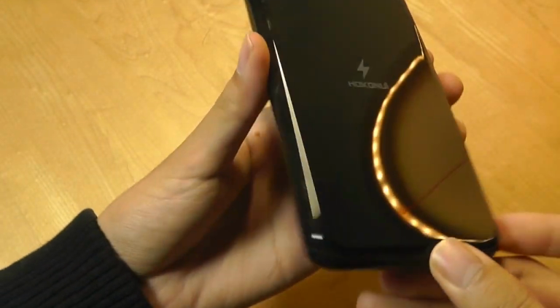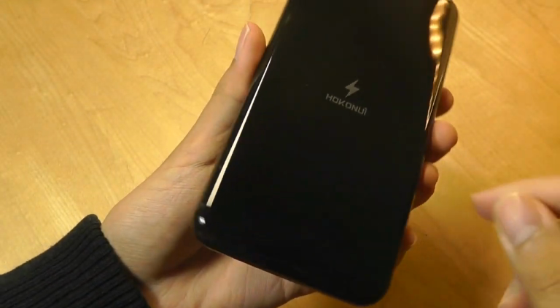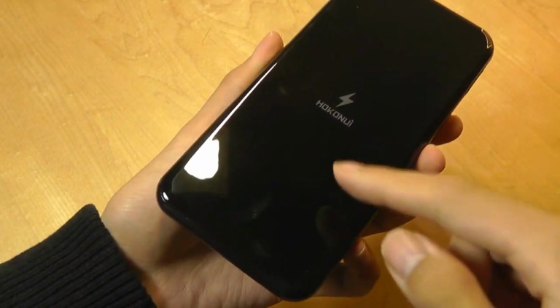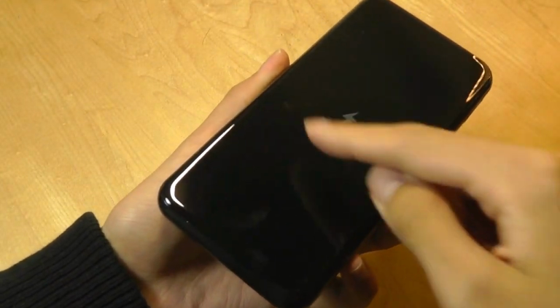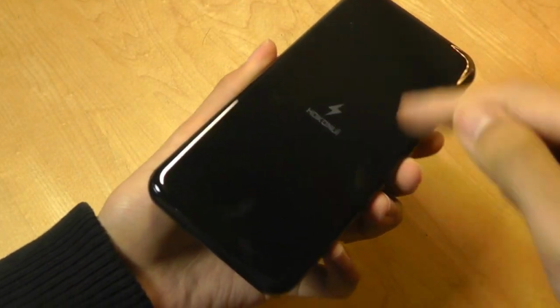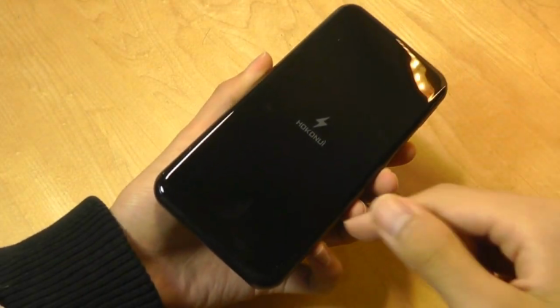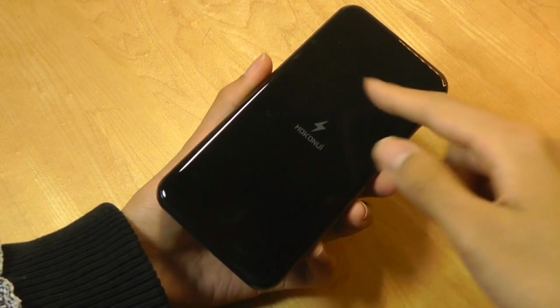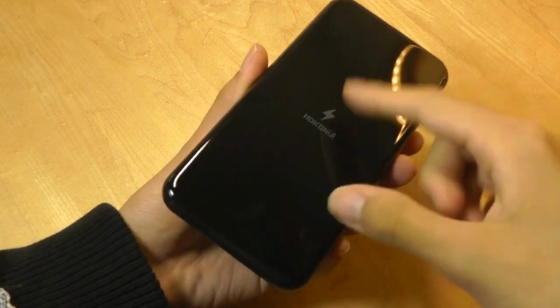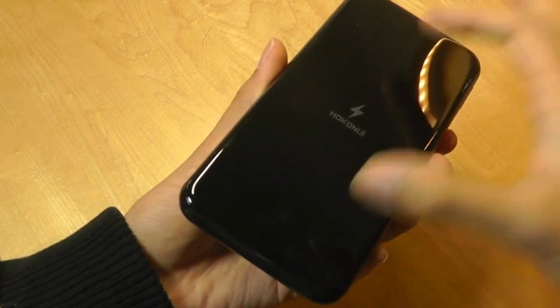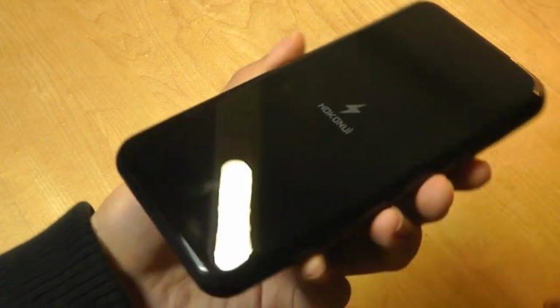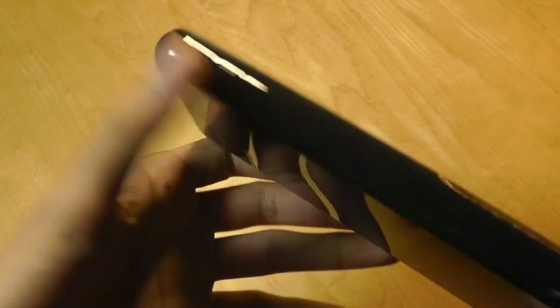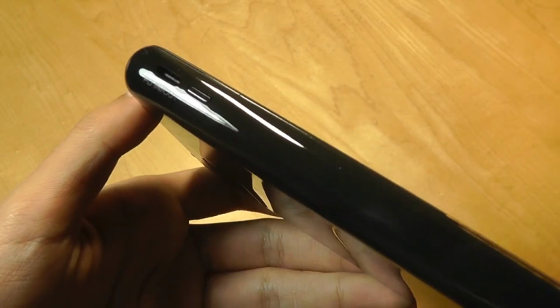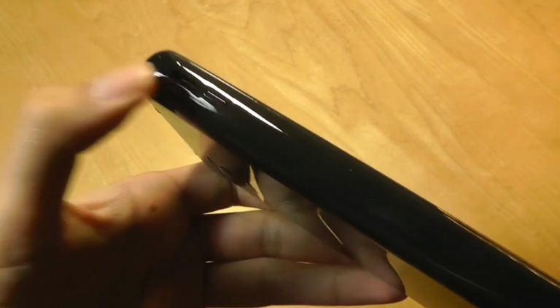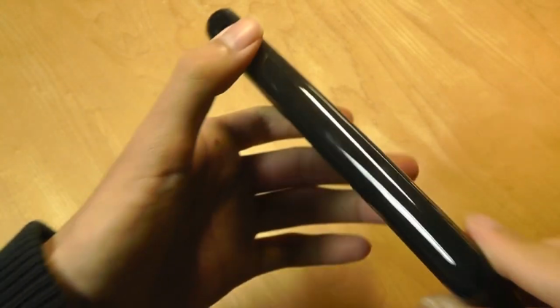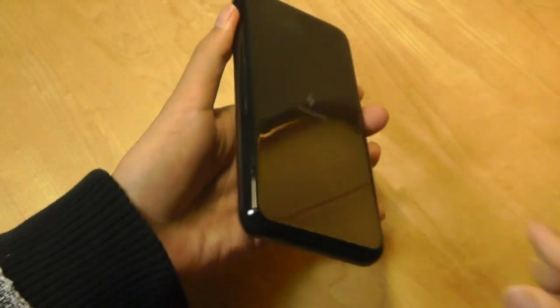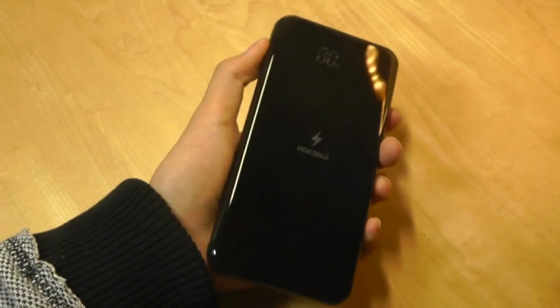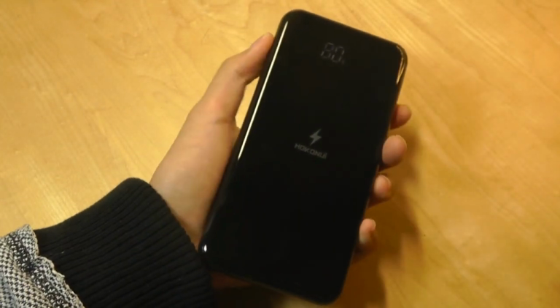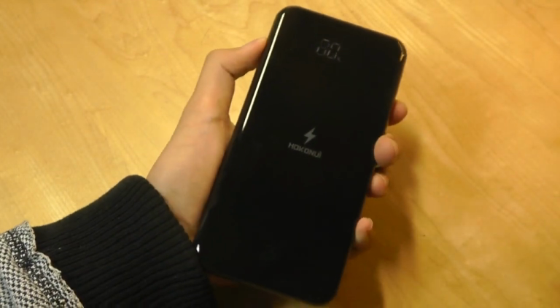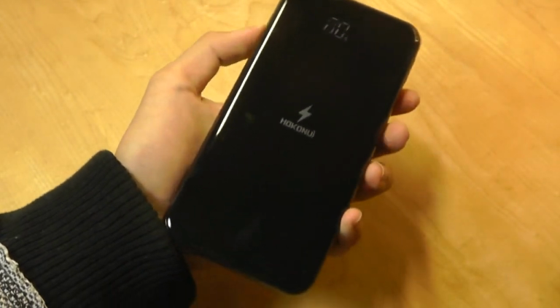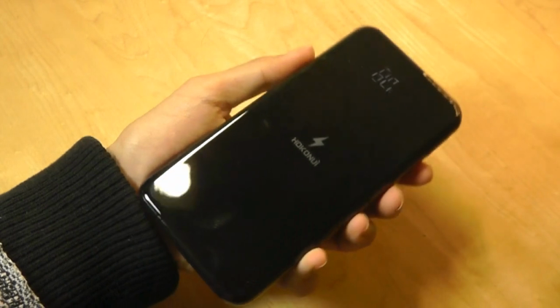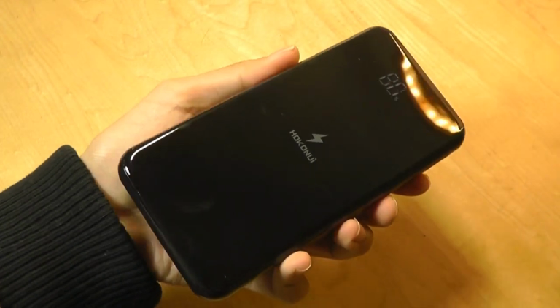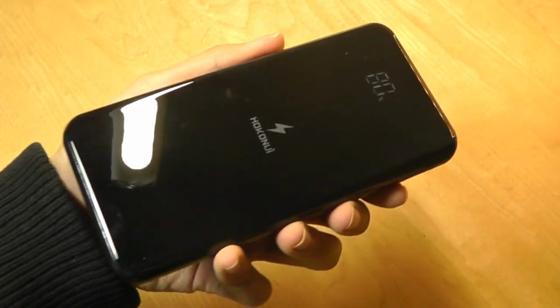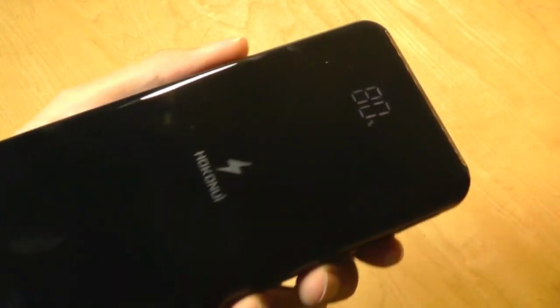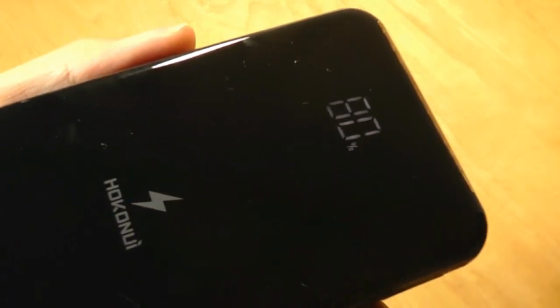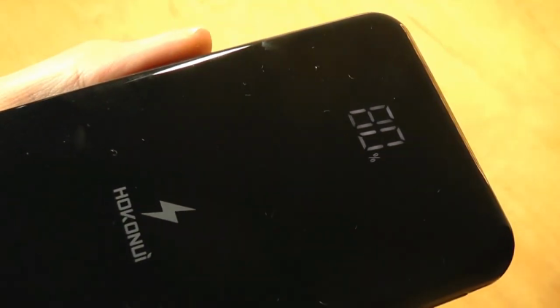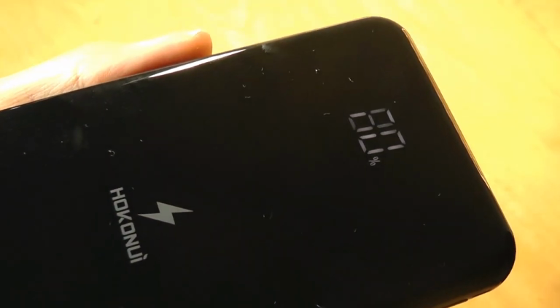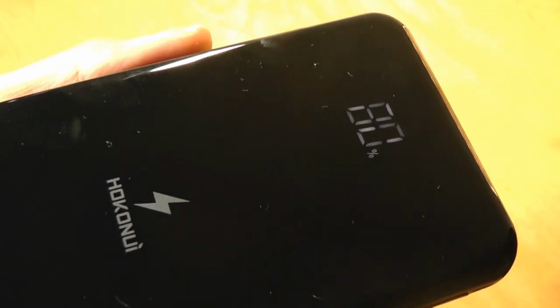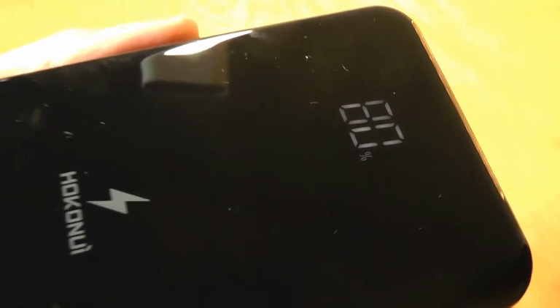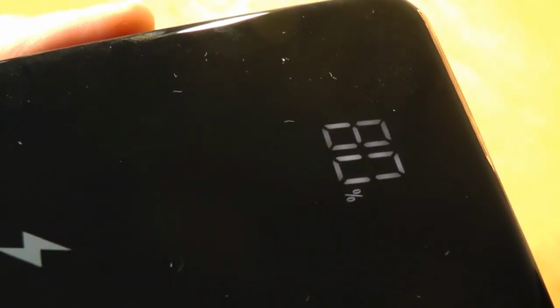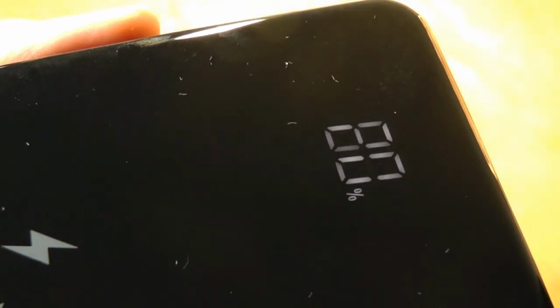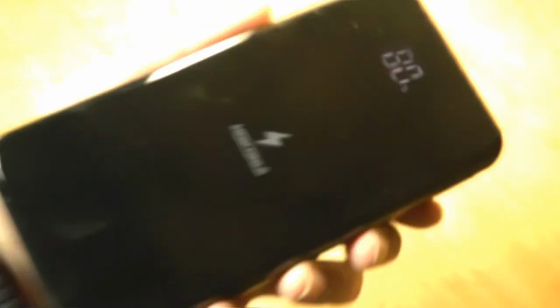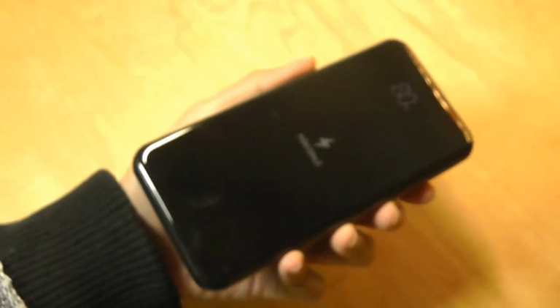We still have the Qi wireless charging contact point on the front, and there's still a button that you can tap once to activate the display on the front — it's just hidden now. It tells you the battery percentage remaining in a digital display.